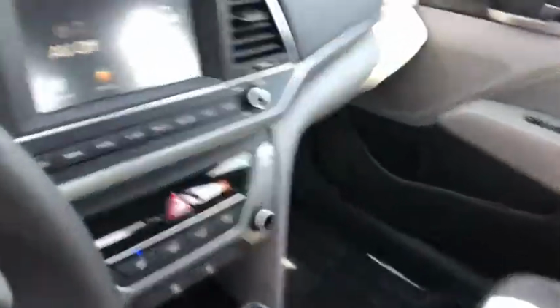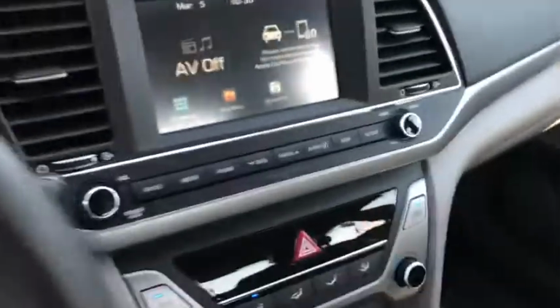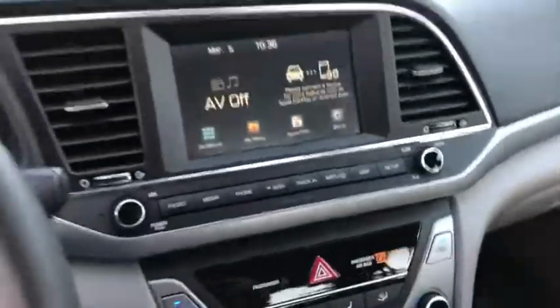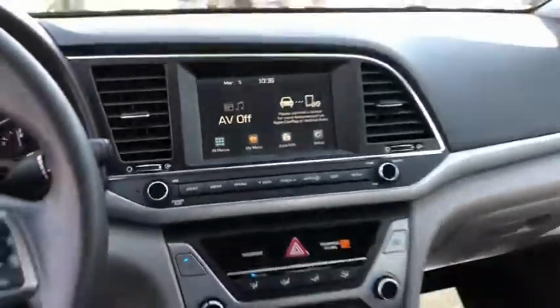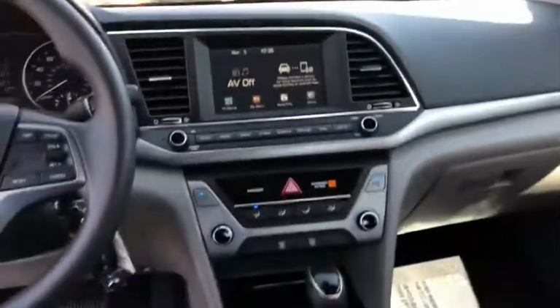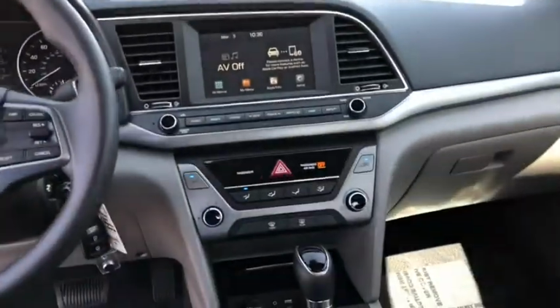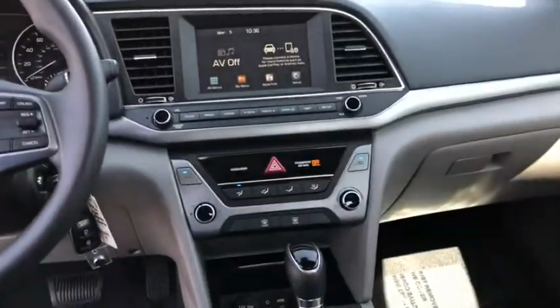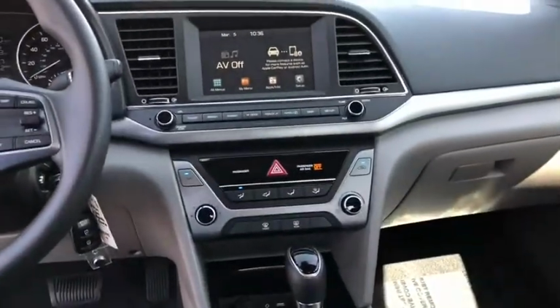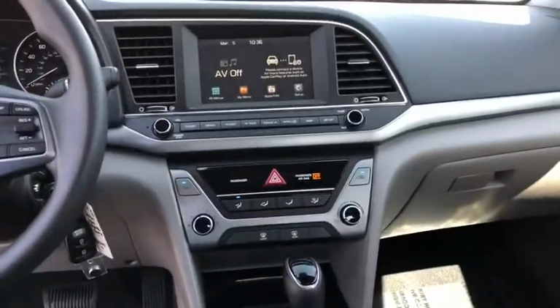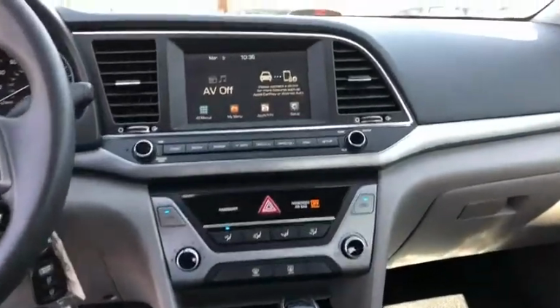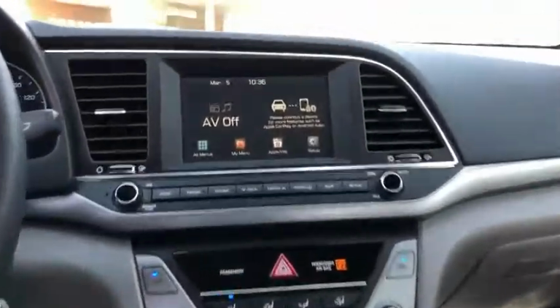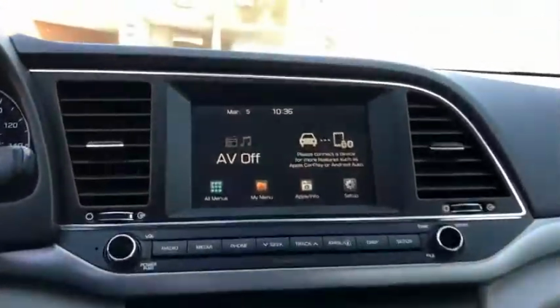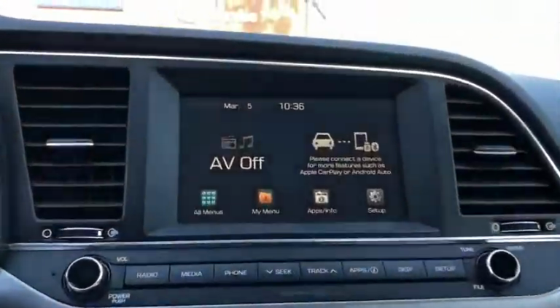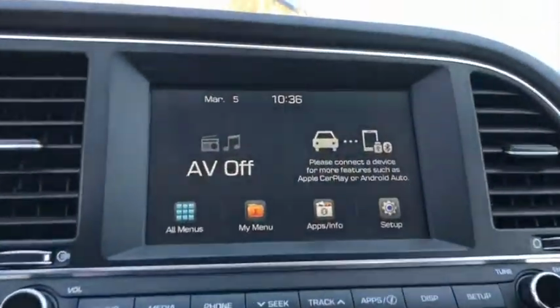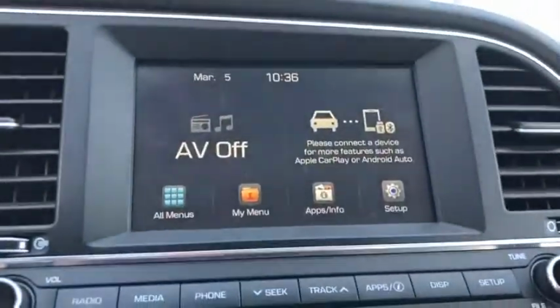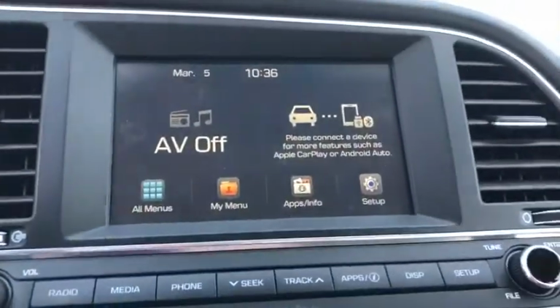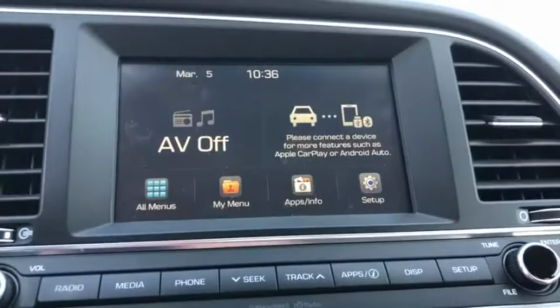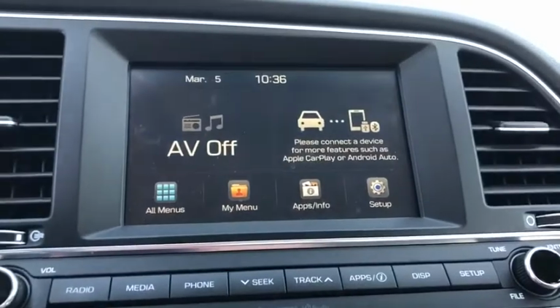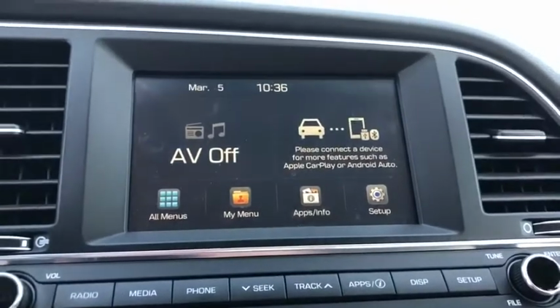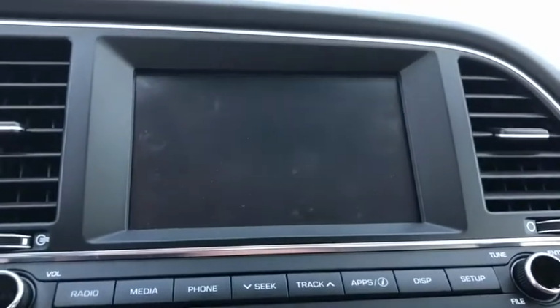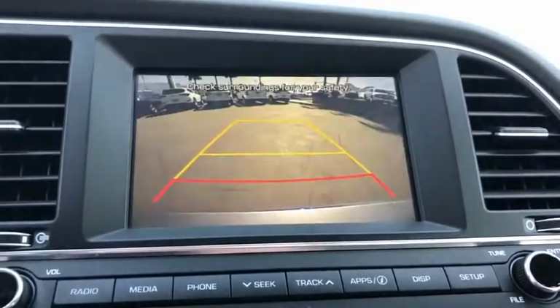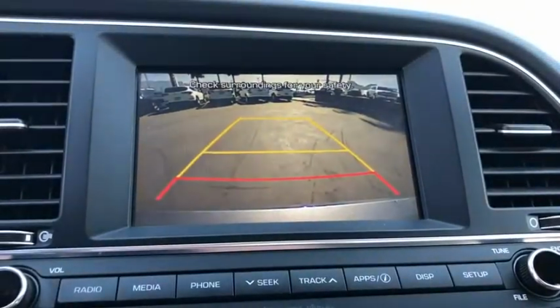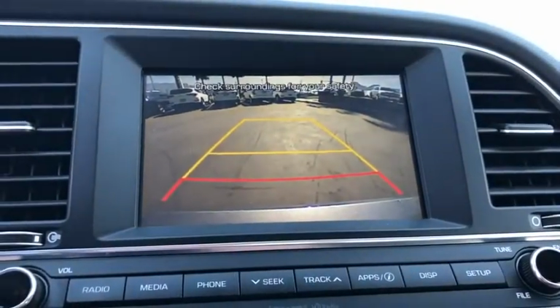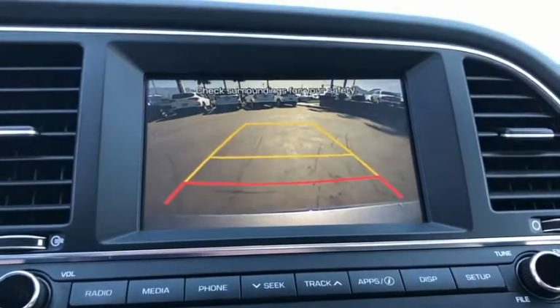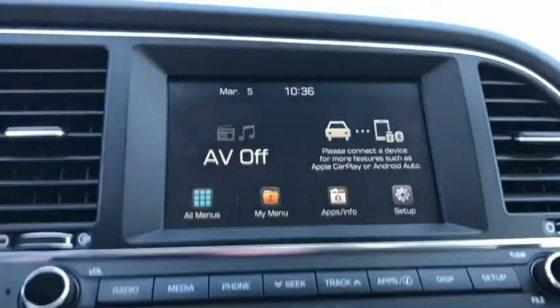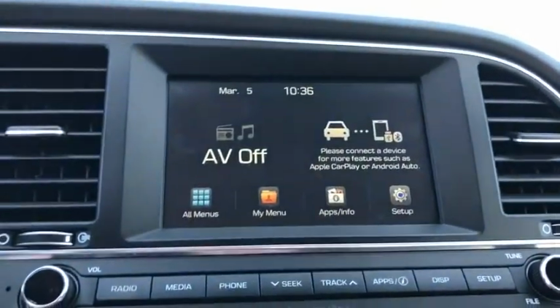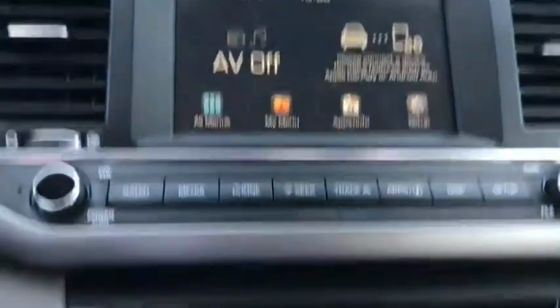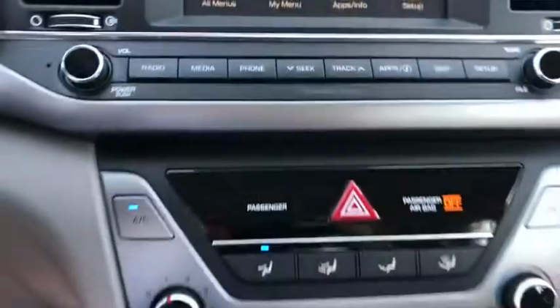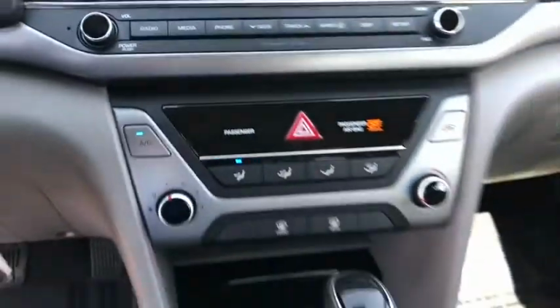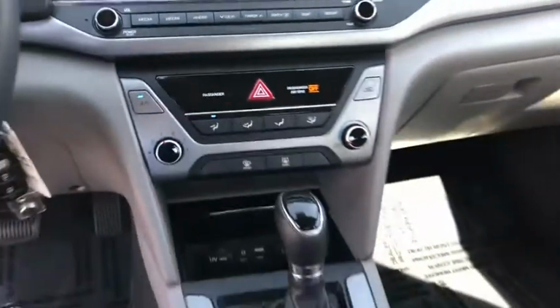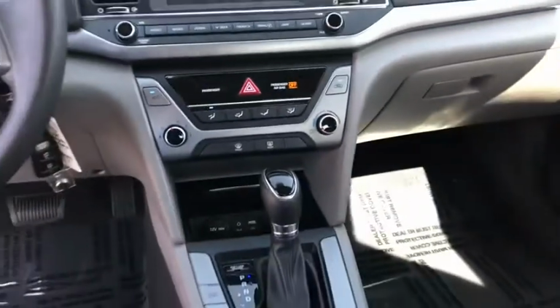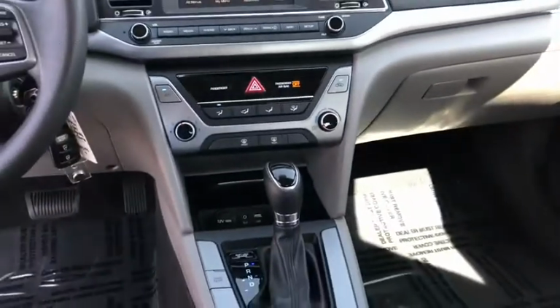Power windows, electronic stability control, rear window defroster, trip computer, remote keyless entry, brake assist, panic alarm, overhead console, tachometer.